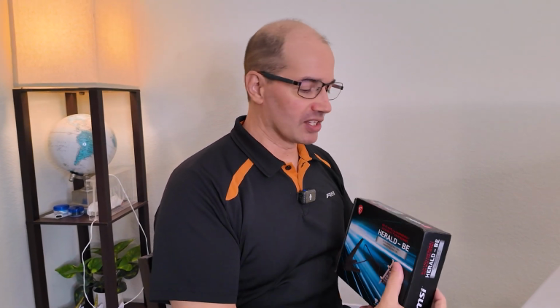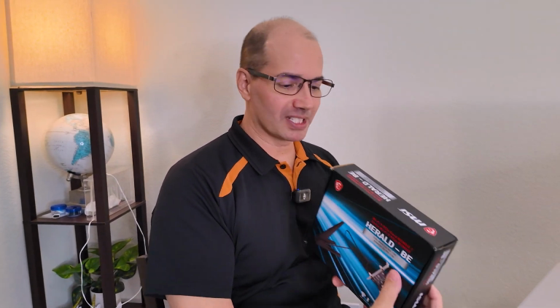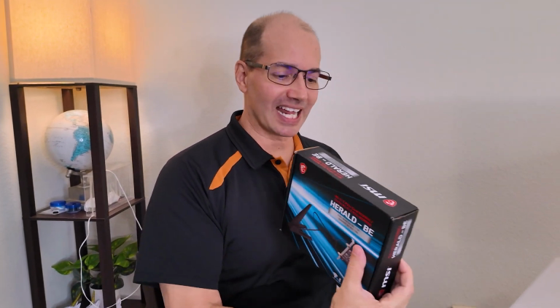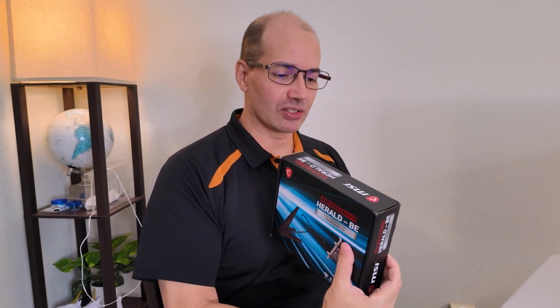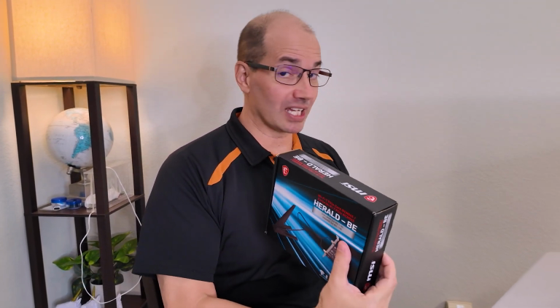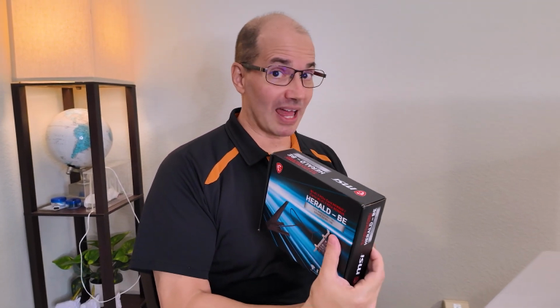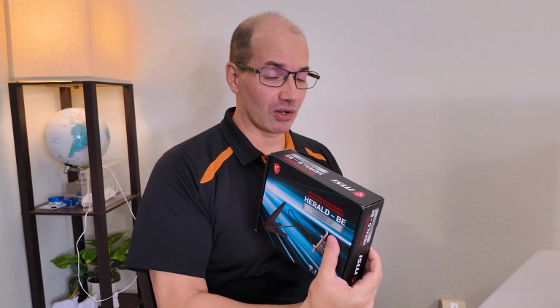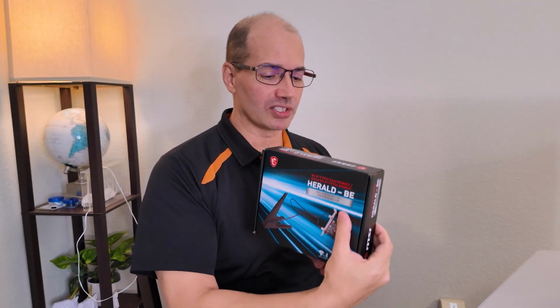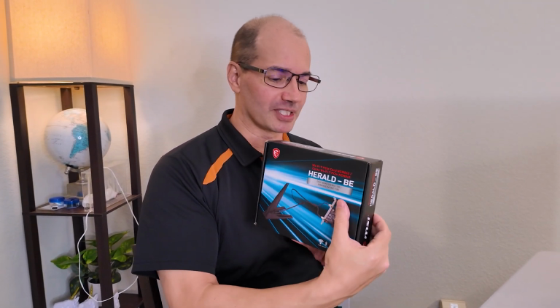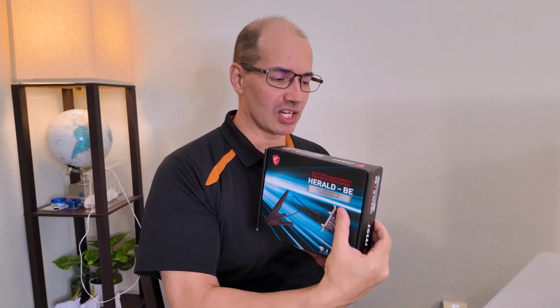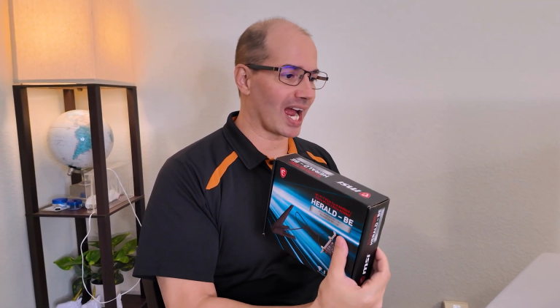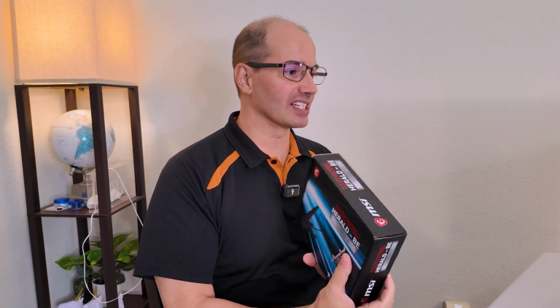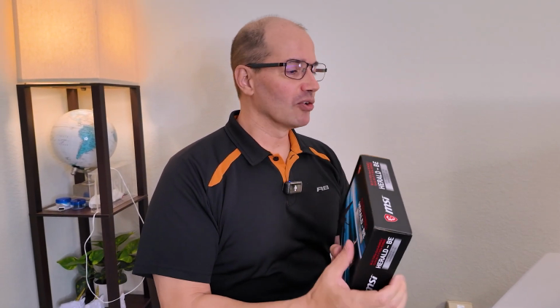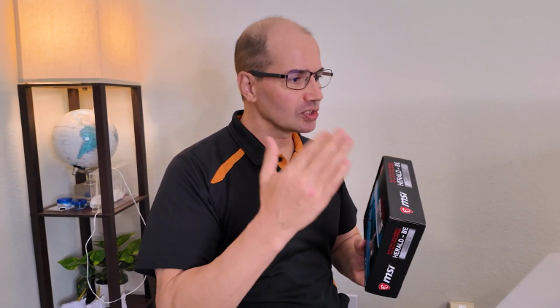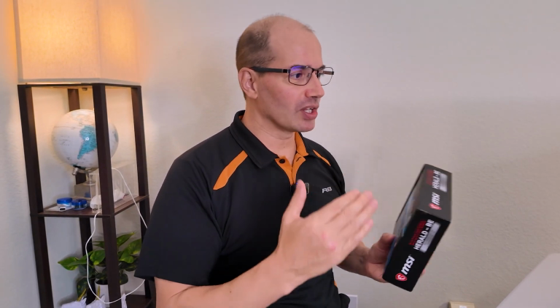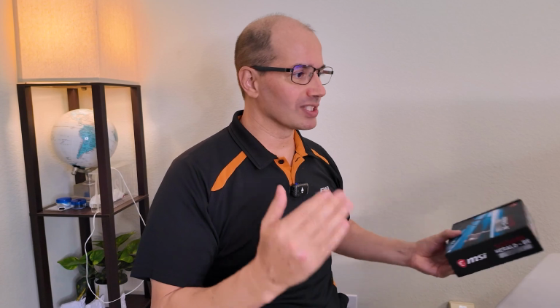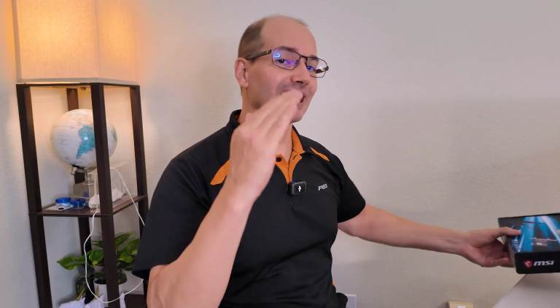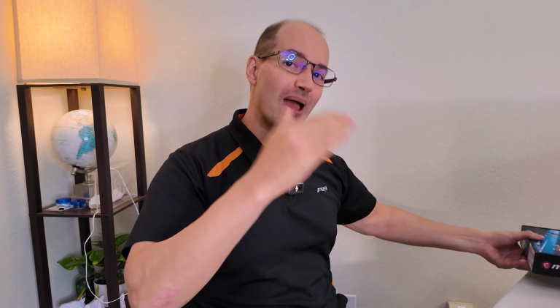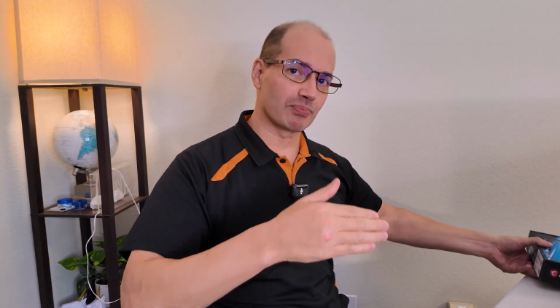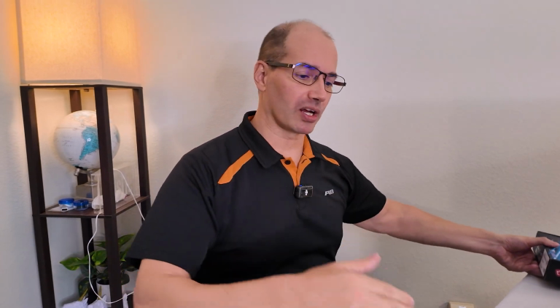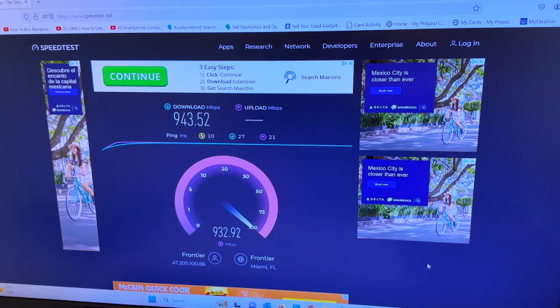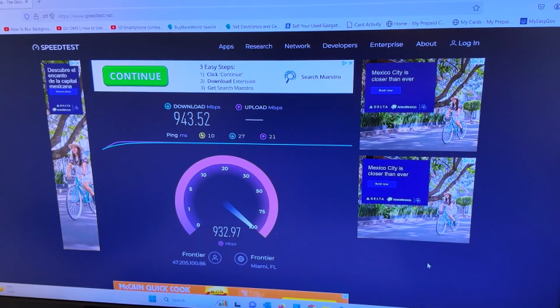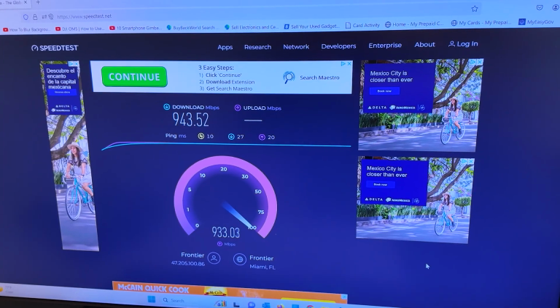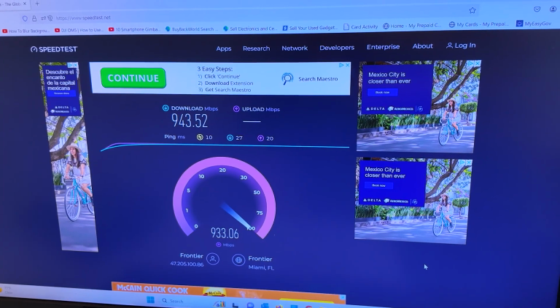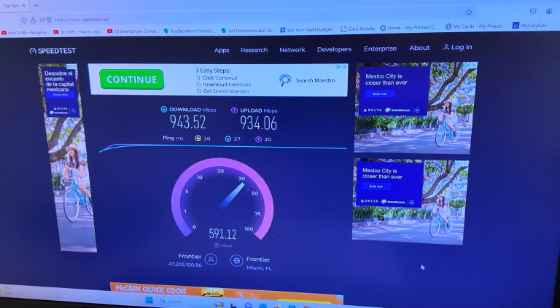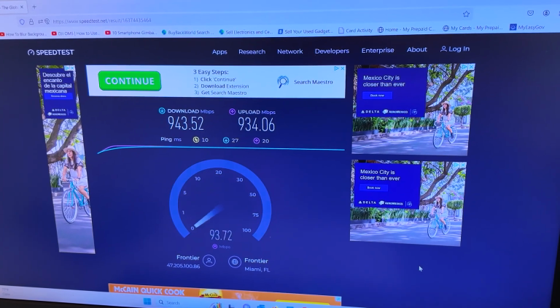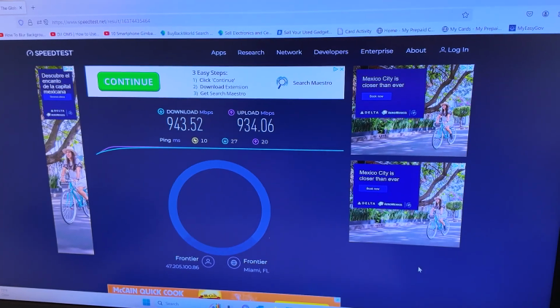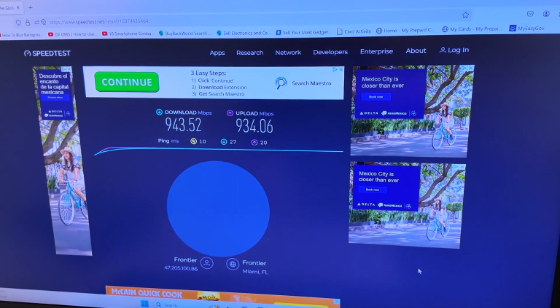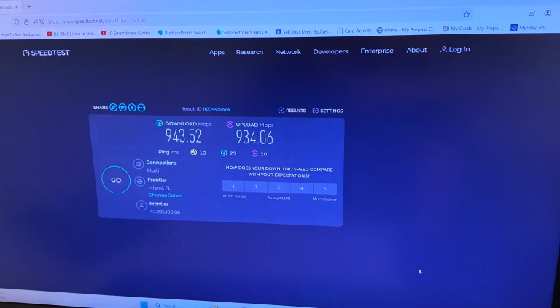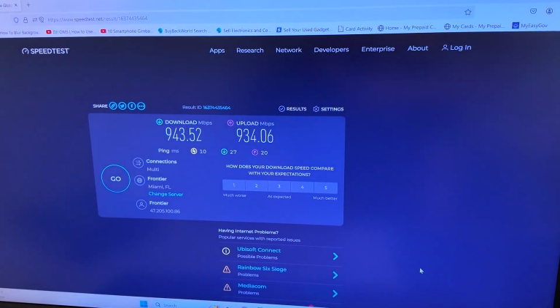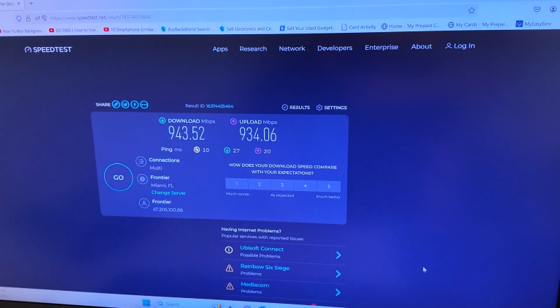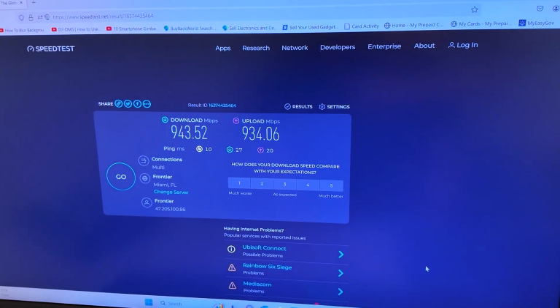There aren't even that many cards out. First, I want to get a baseline benchmark. We've got like 943 down, 934 up. Fantastic.